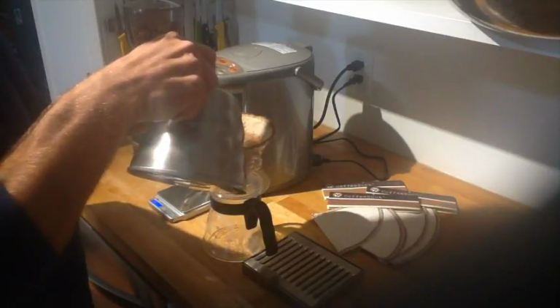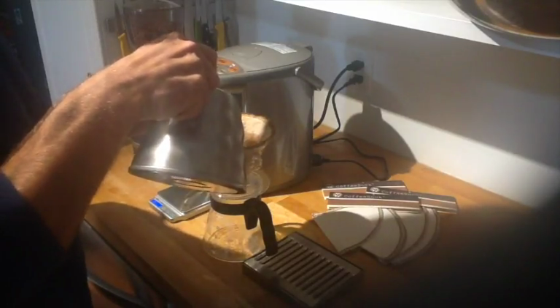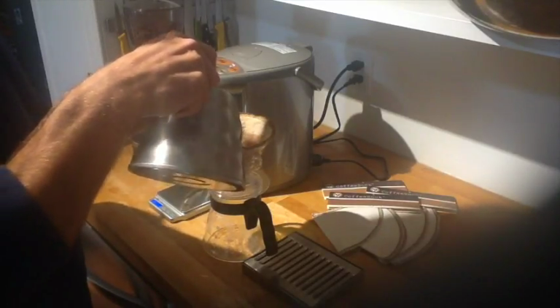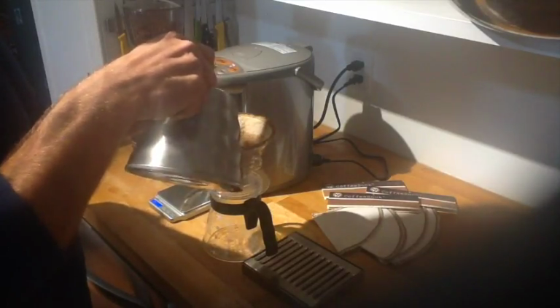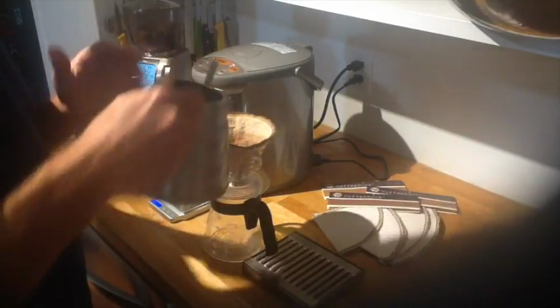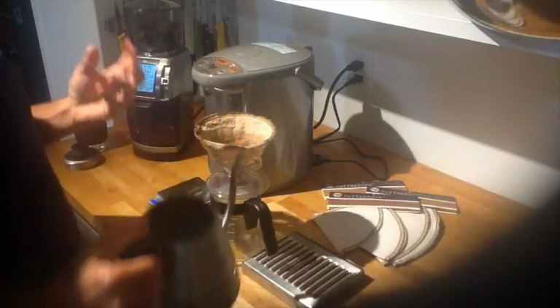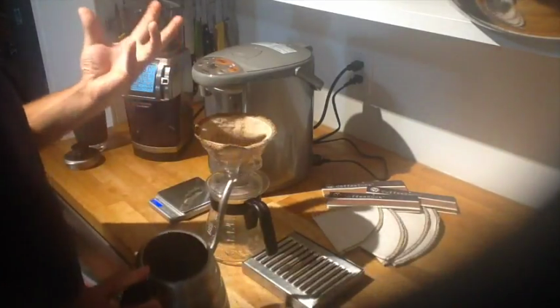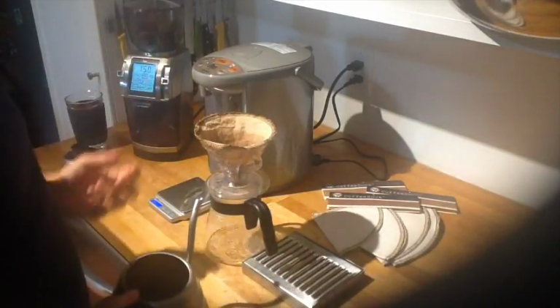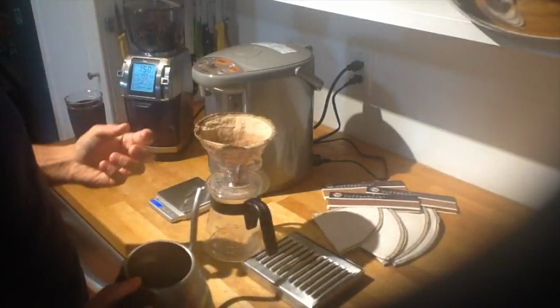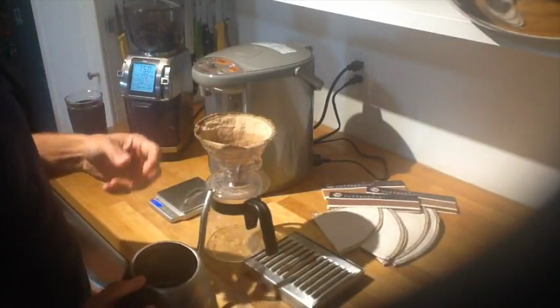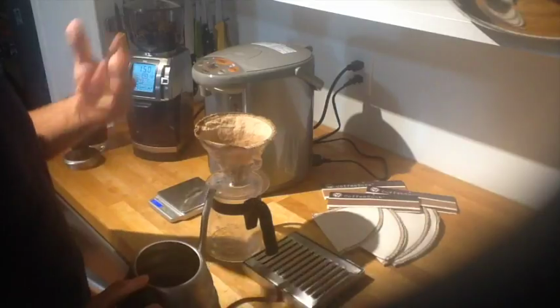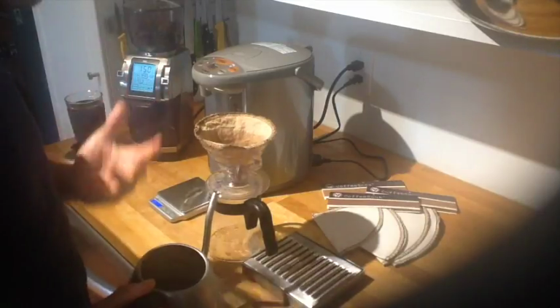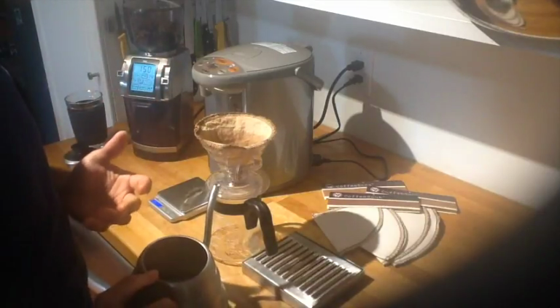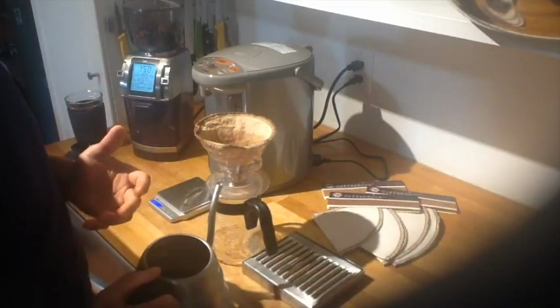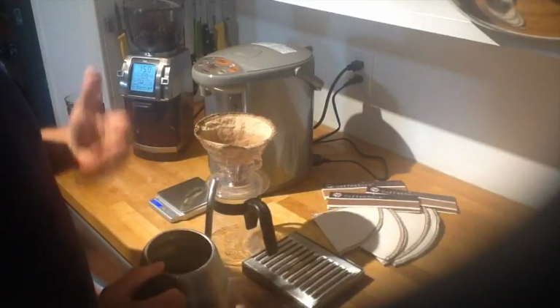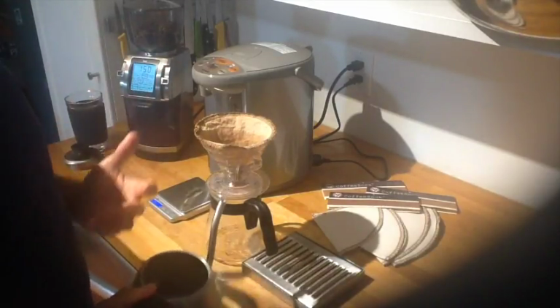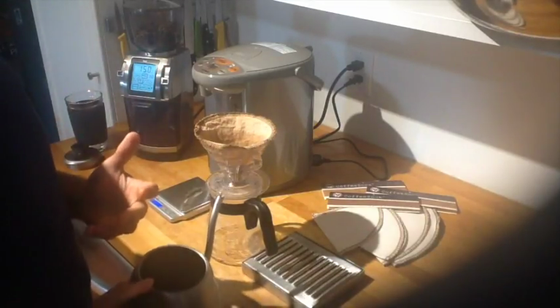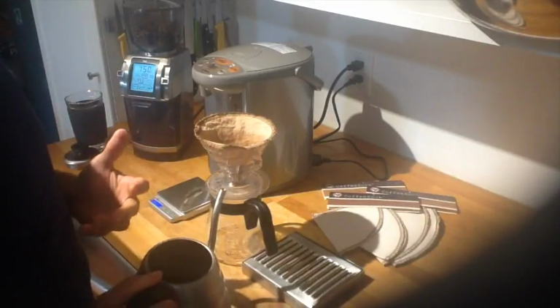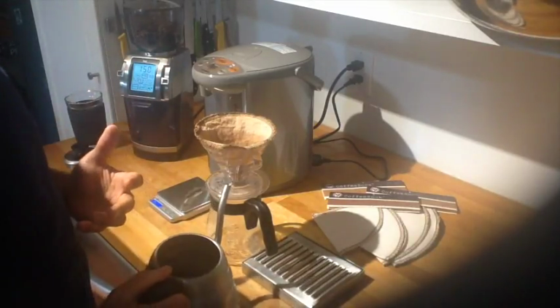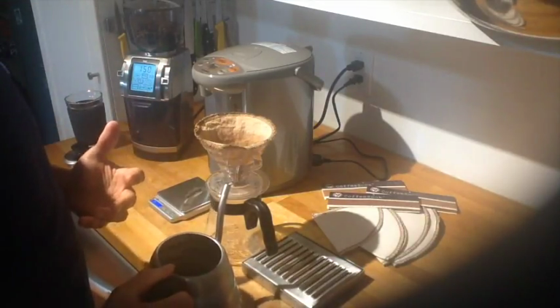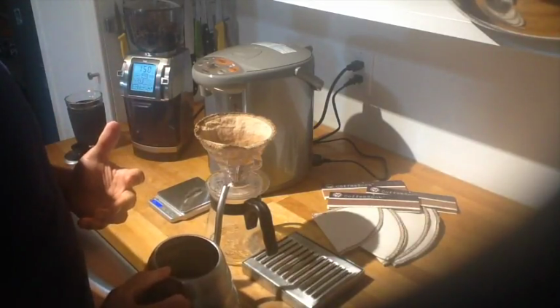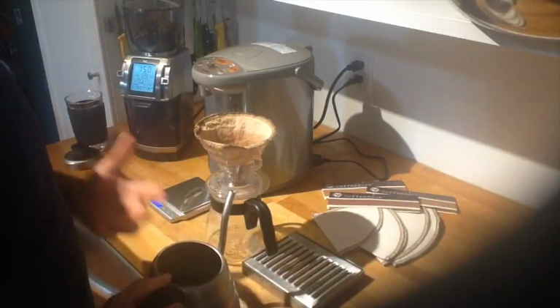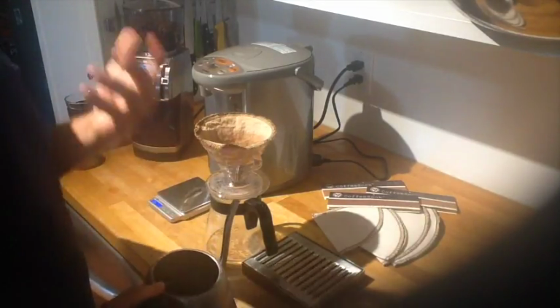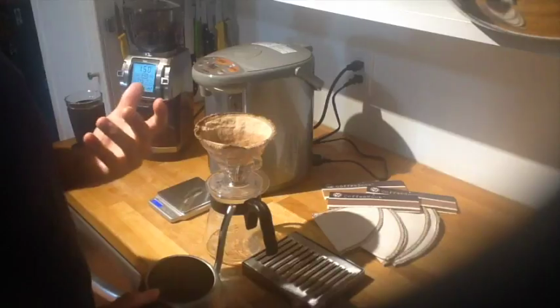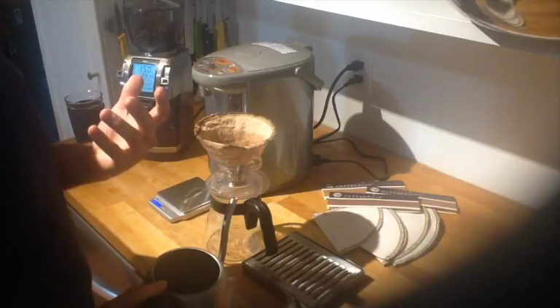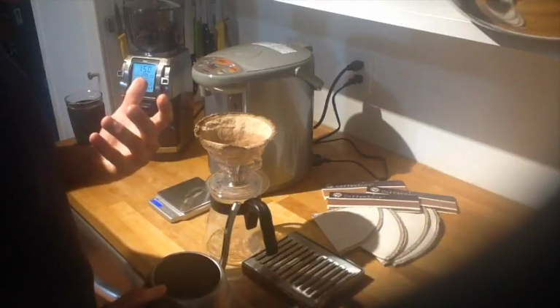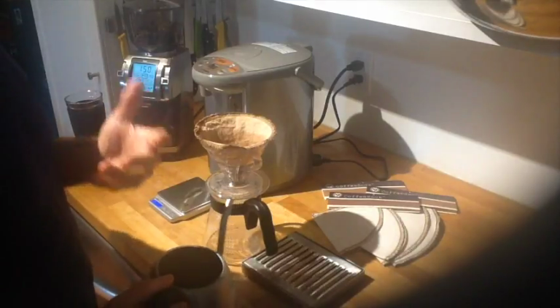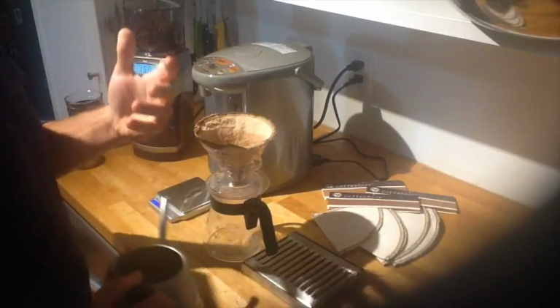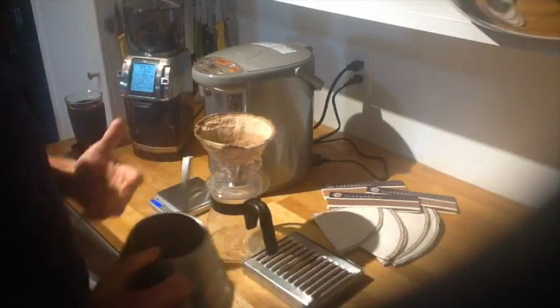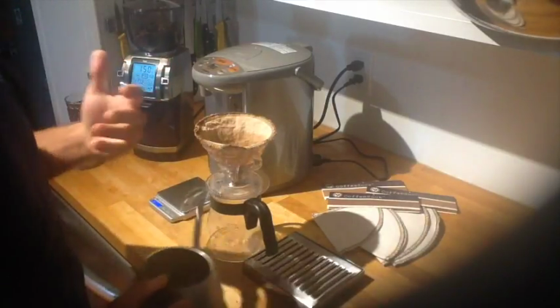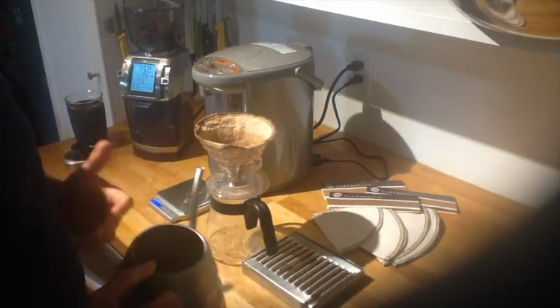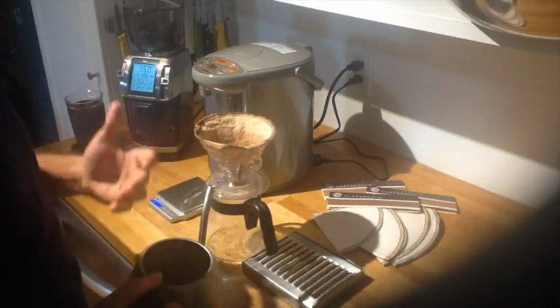Pre-wet the grinds, allow those to bloom a little bit. What happens is just allowing off-gassing, because my coffee is super fresh — carbon dioxide can actually restrict some of the extraction of the oils.